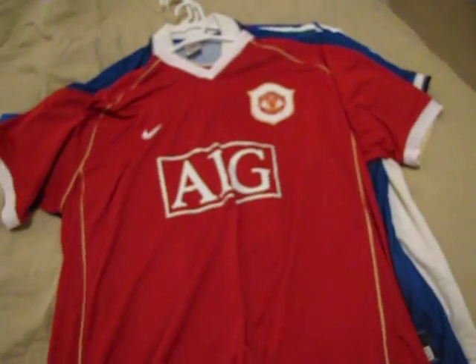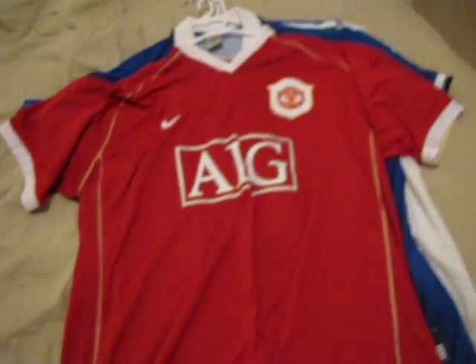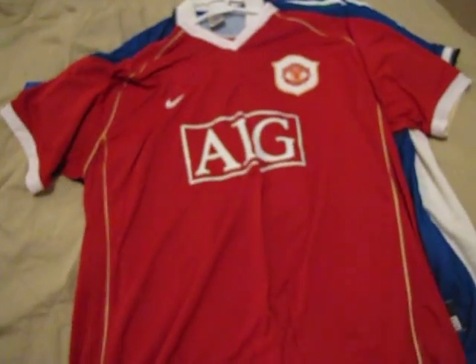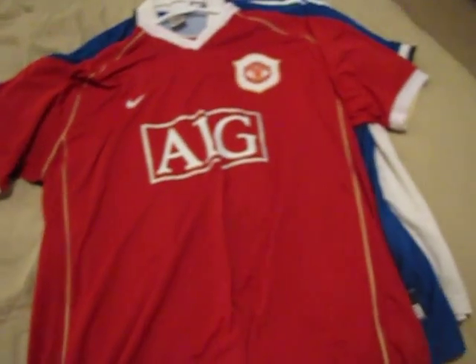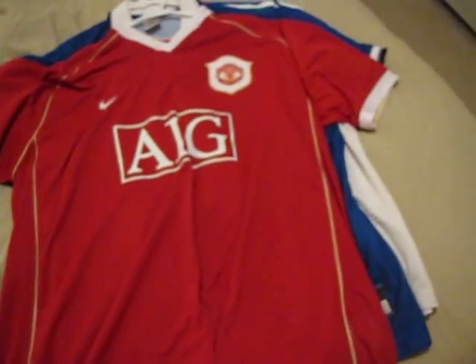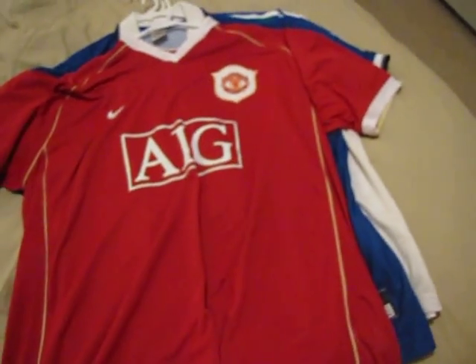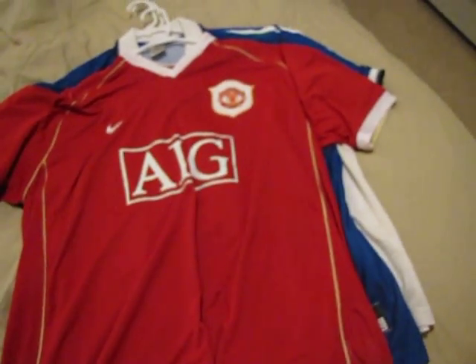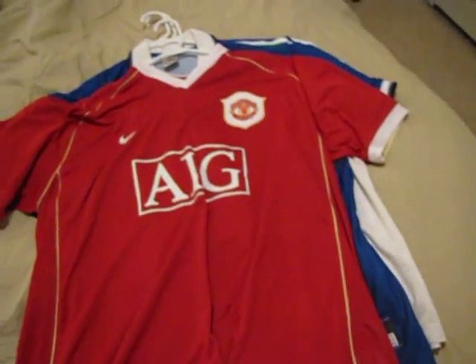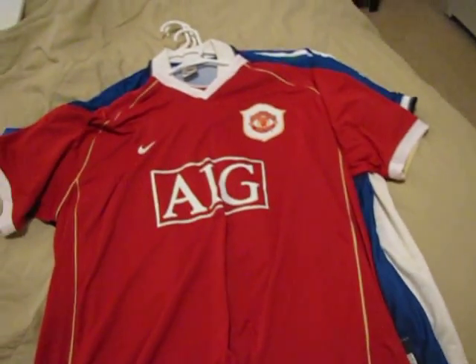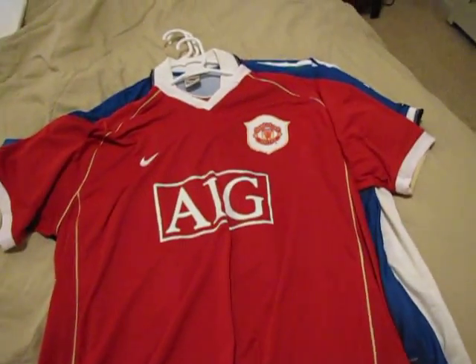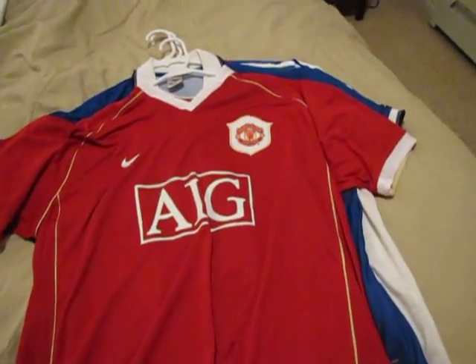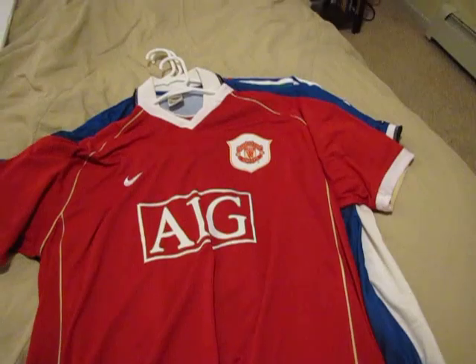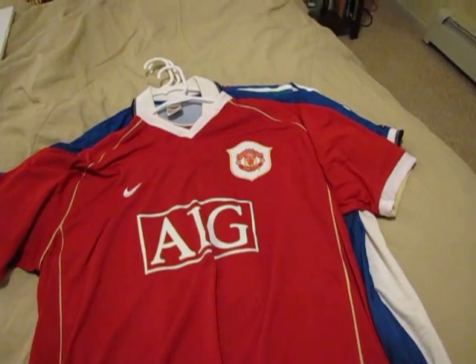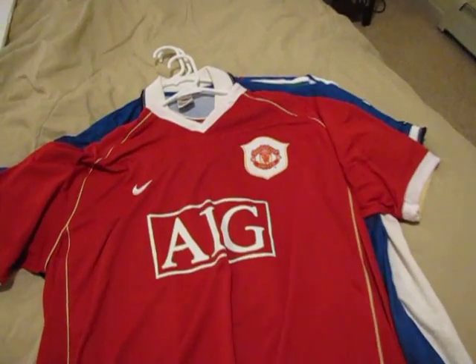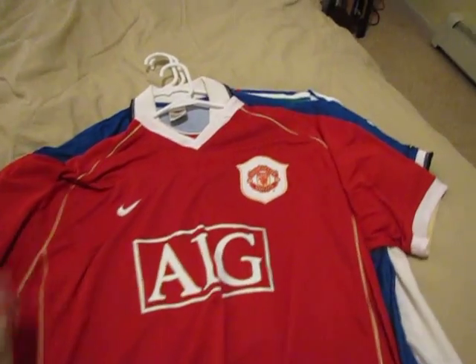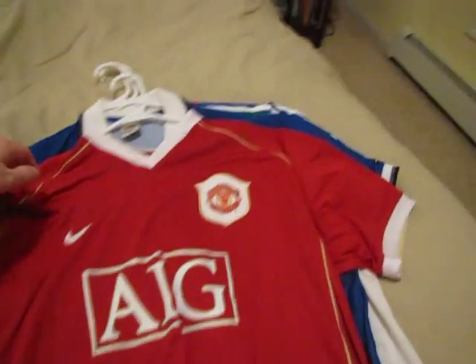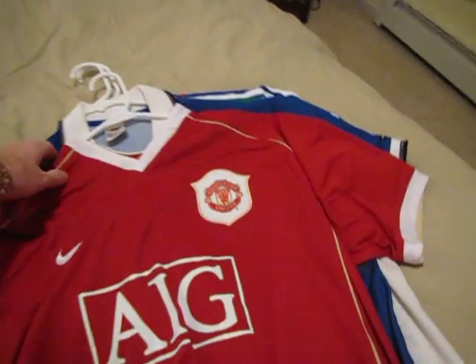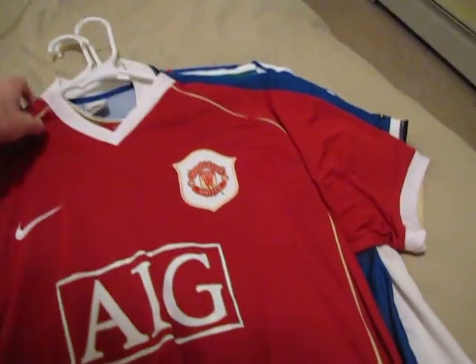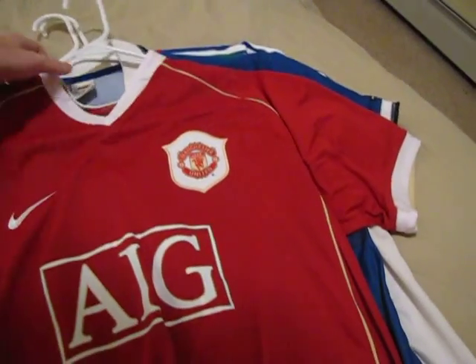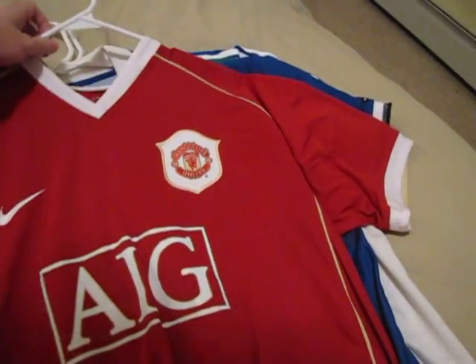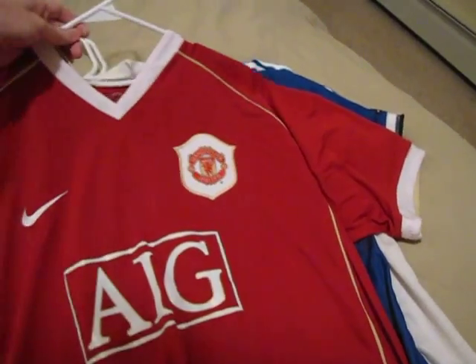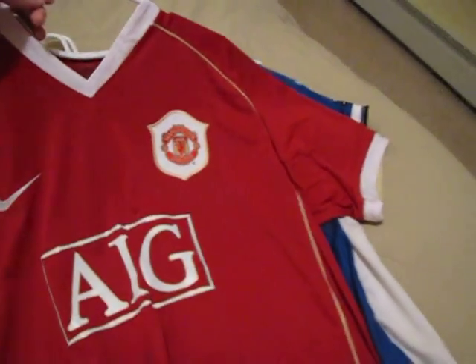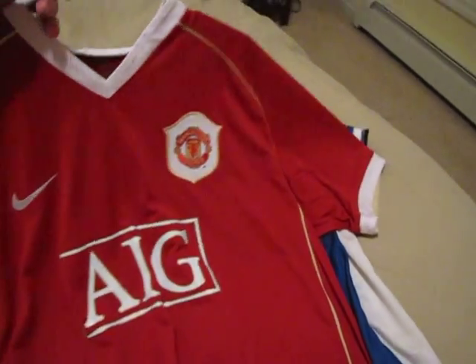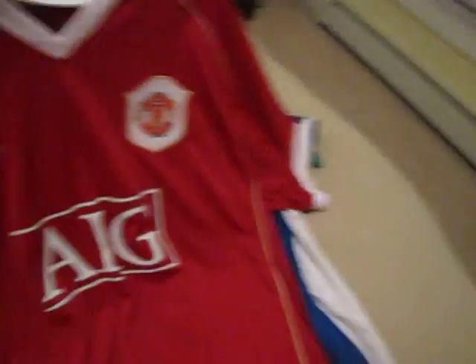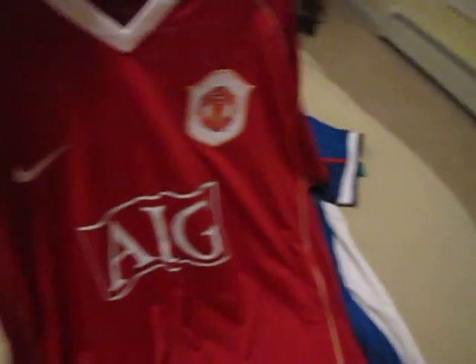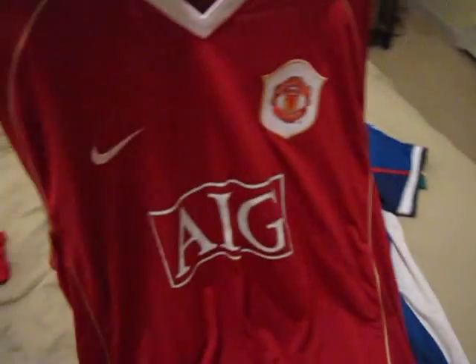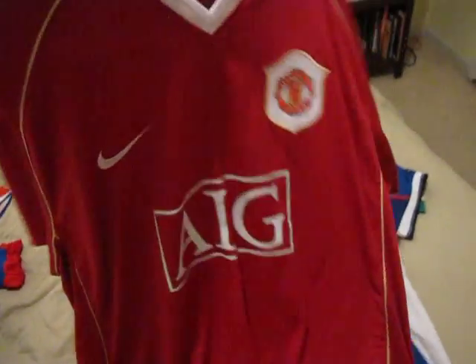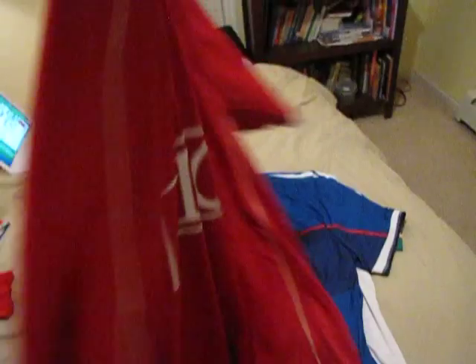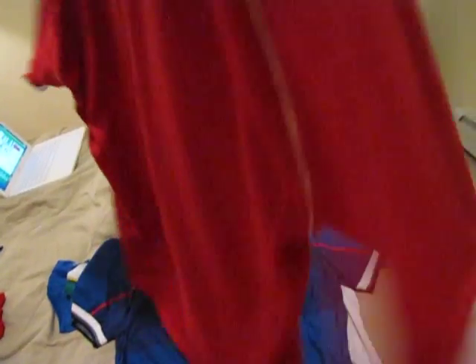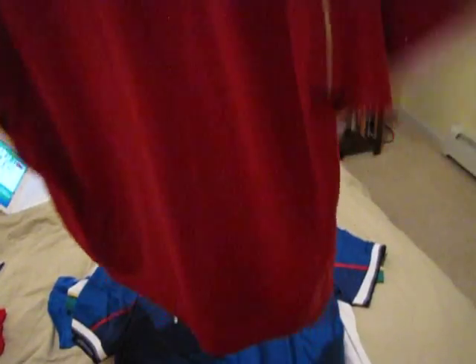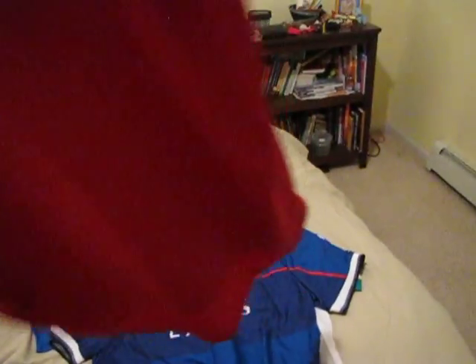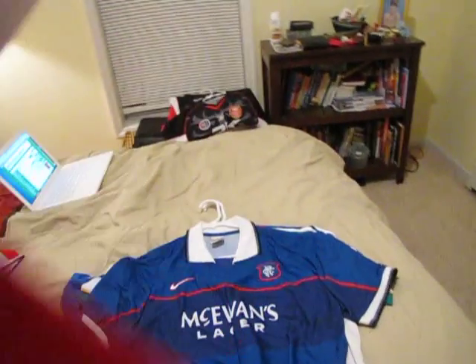We have Manchester United 06-07 — also a season that they won the Premier League, one of their many, of course. No name on the back.